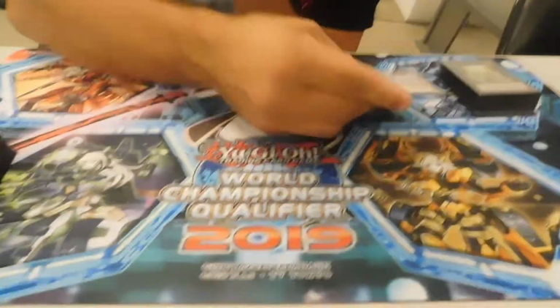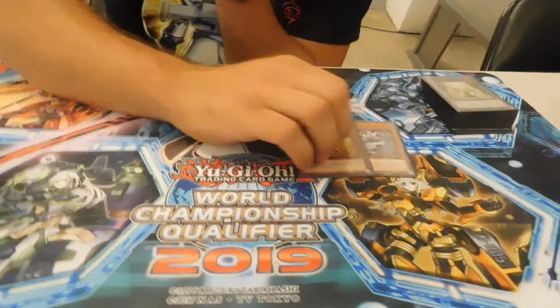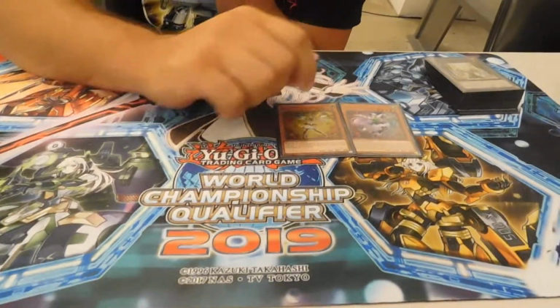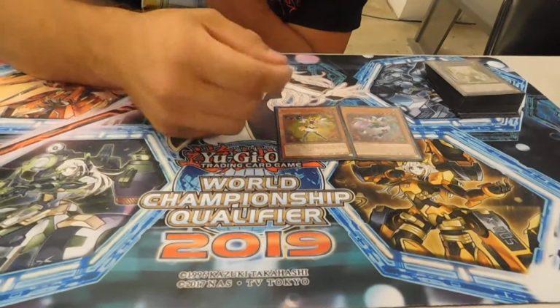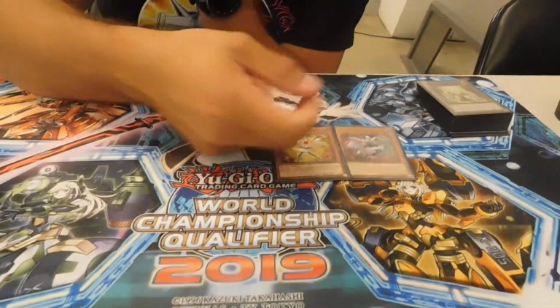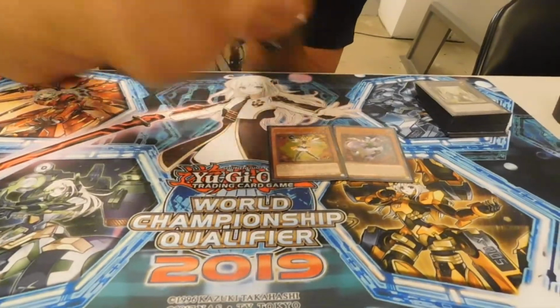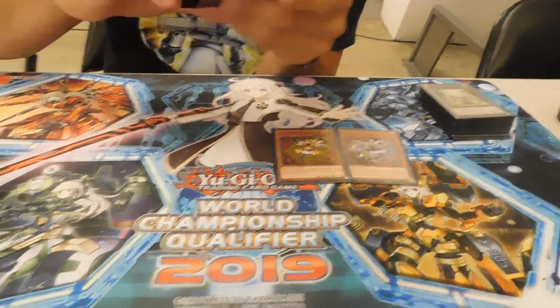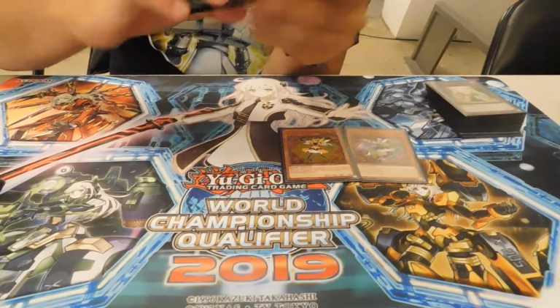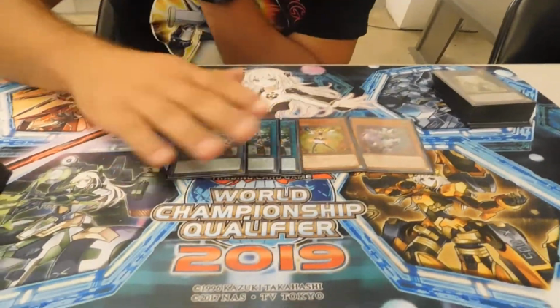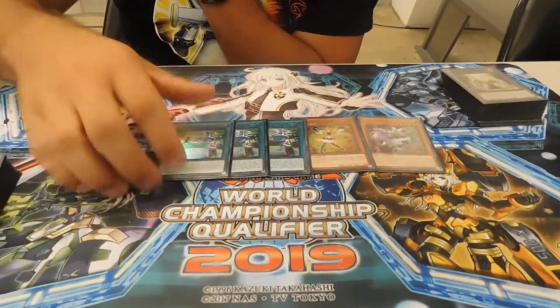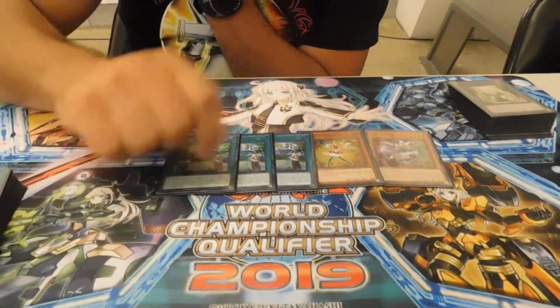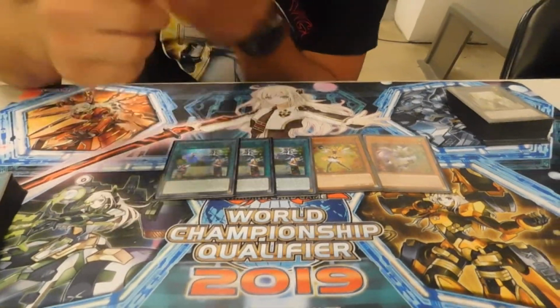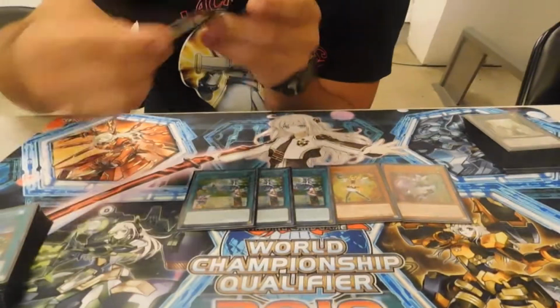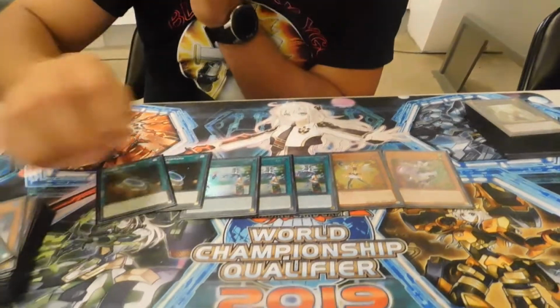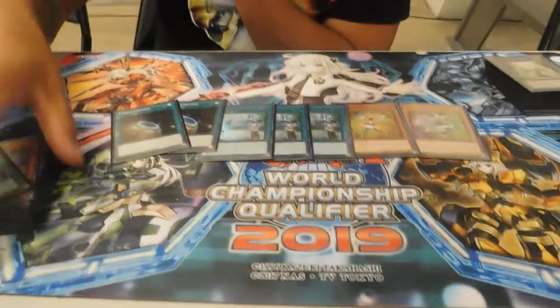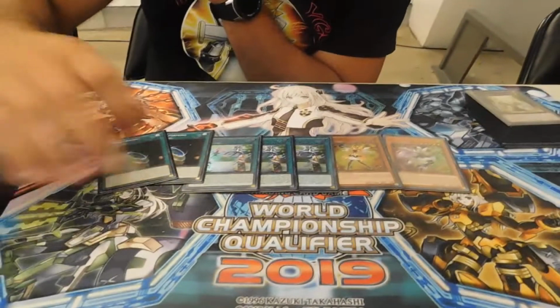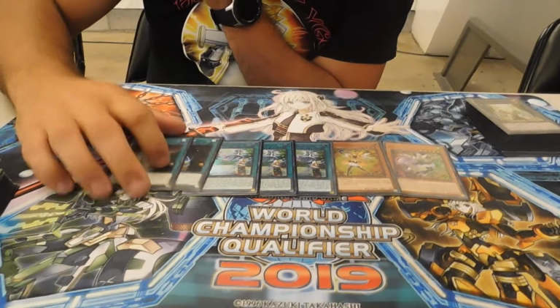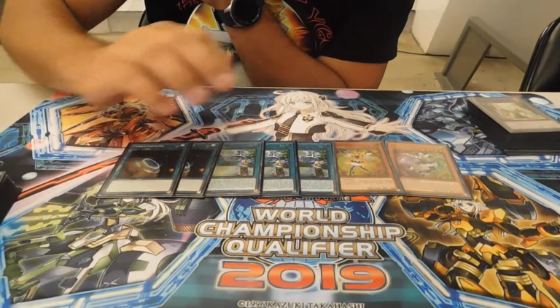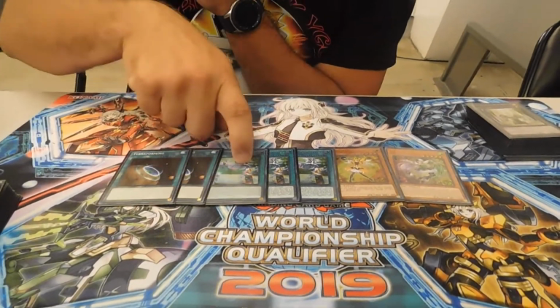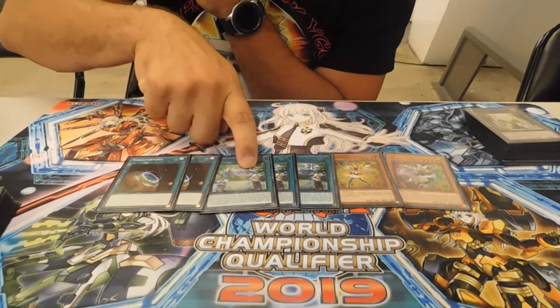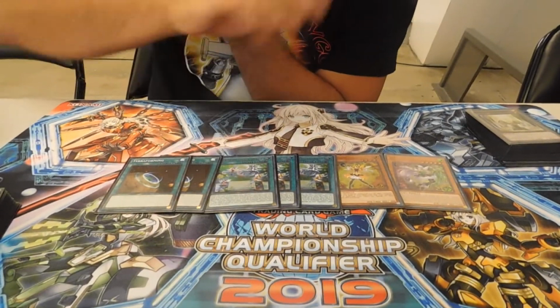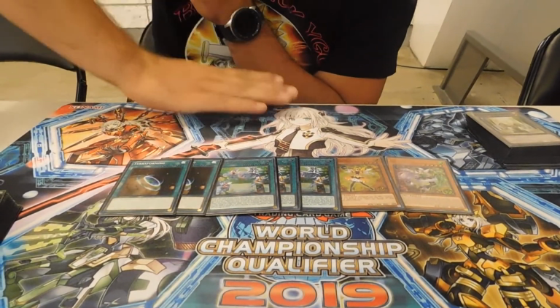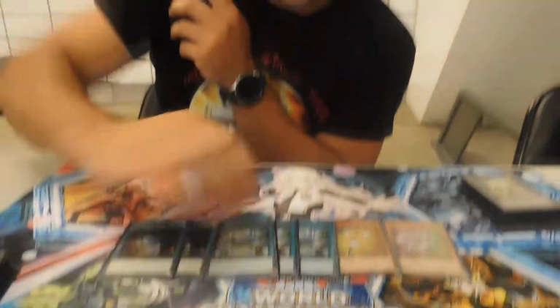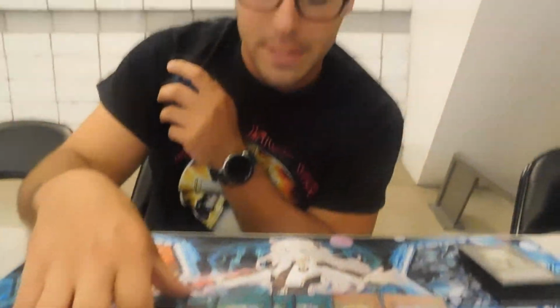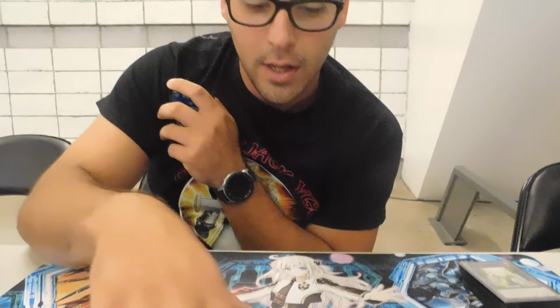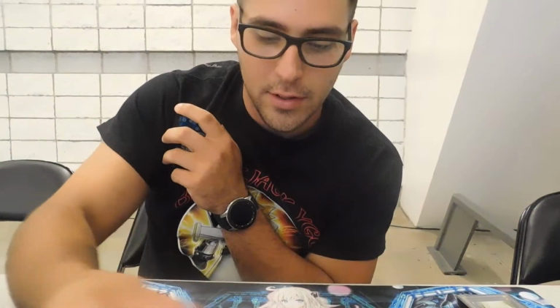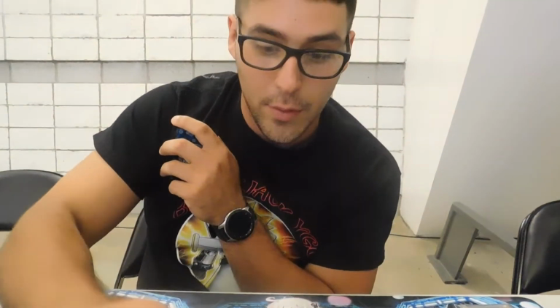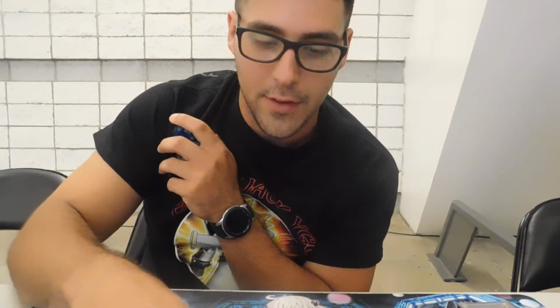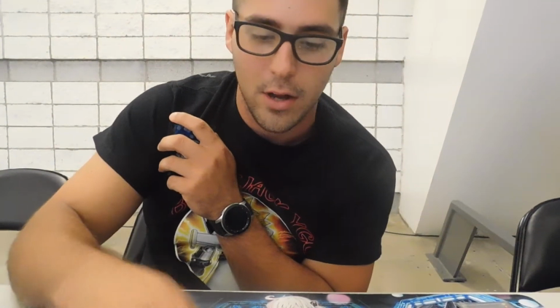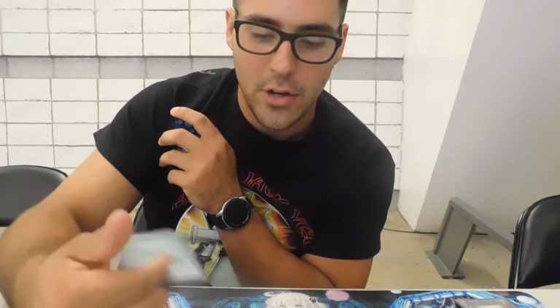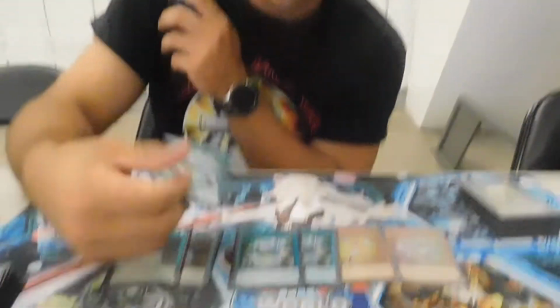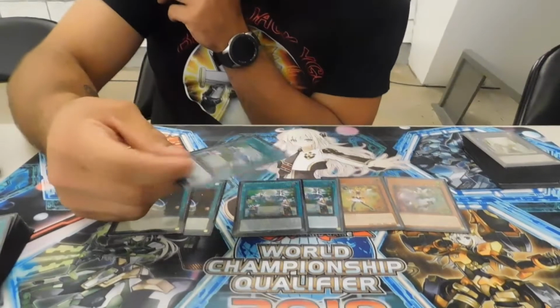Tricksters: one Candina, one Korribane, three copies of Light Stage, and the two Terraformings. This is full Orcus combo that just happens to also be MST. So this is great going second — this baits out a Rage, a Roar, a Crescendo, and a lot of other stuff.